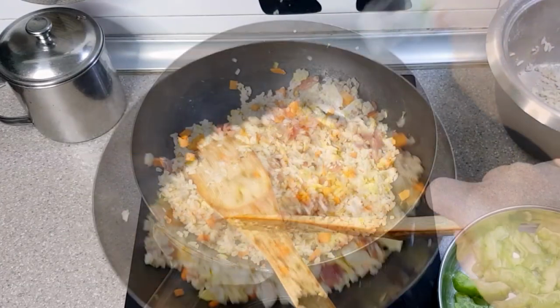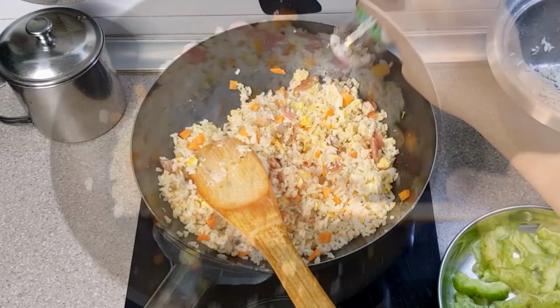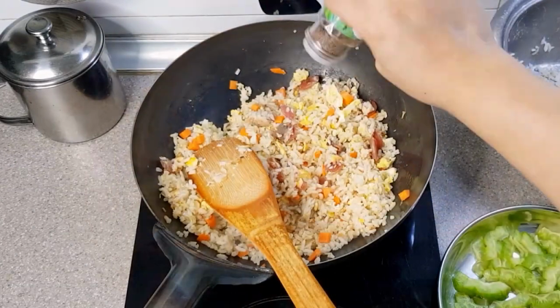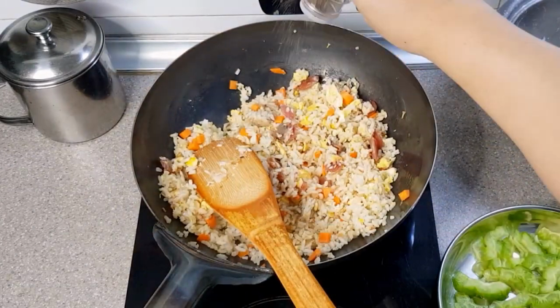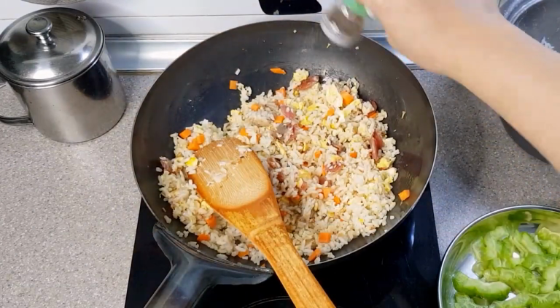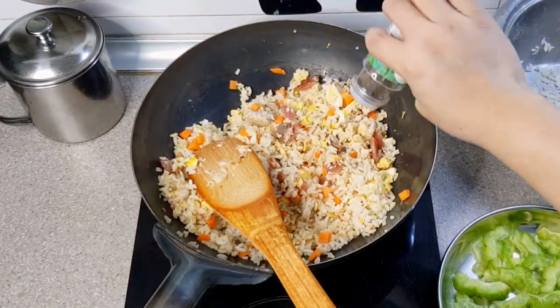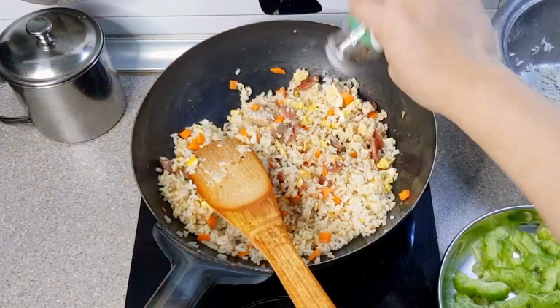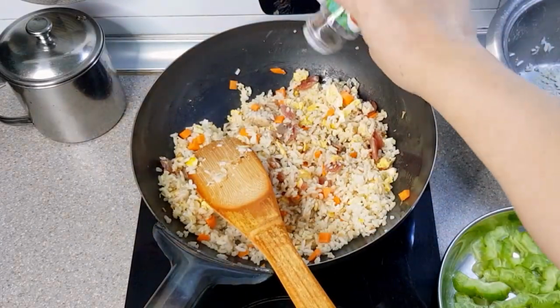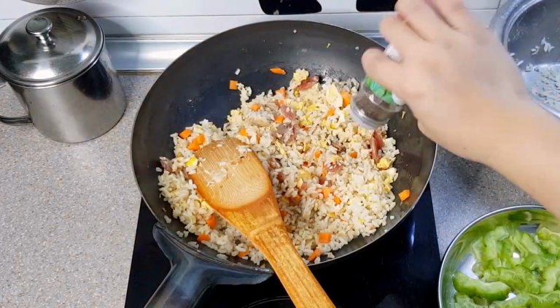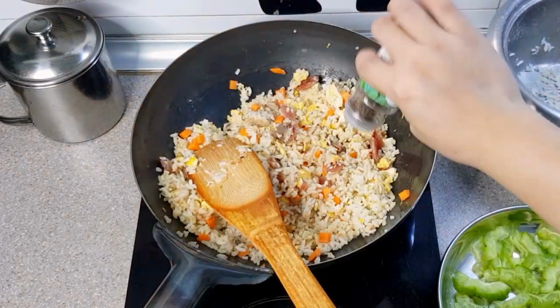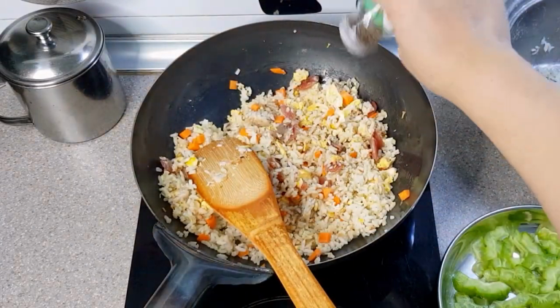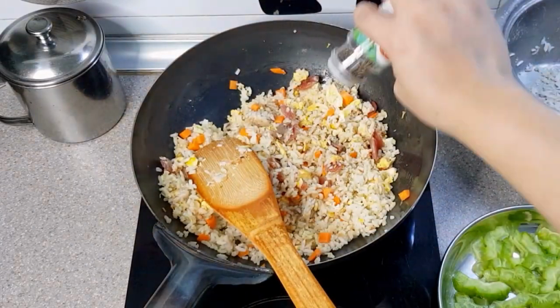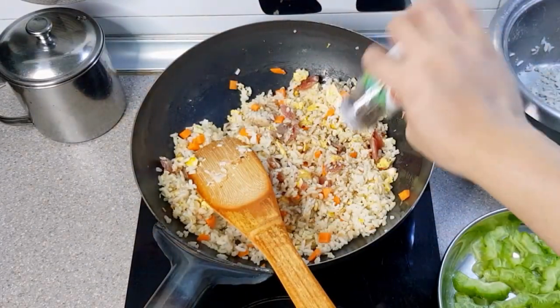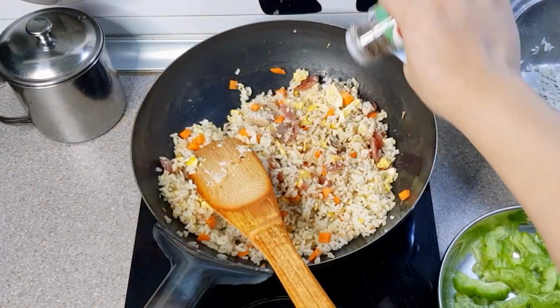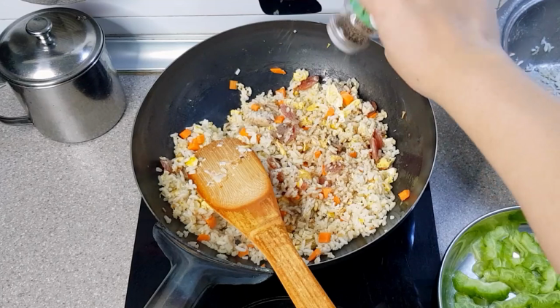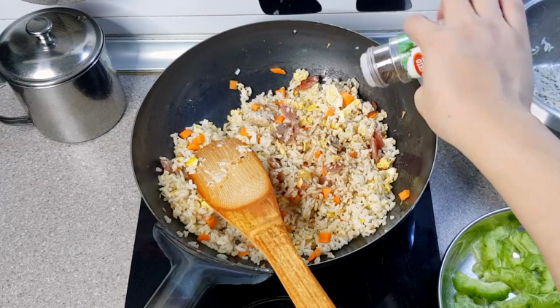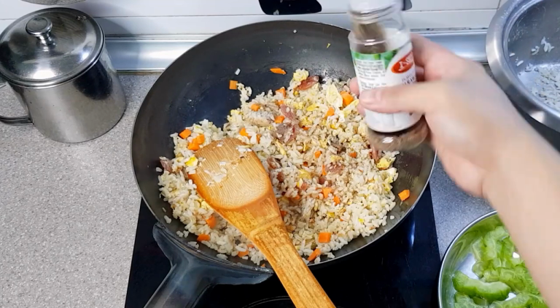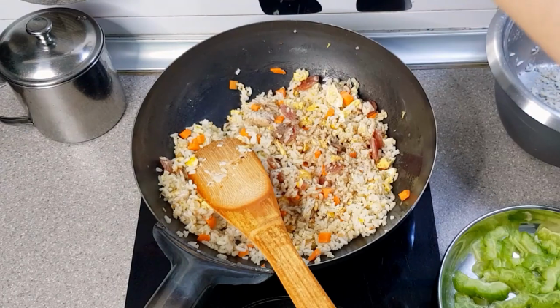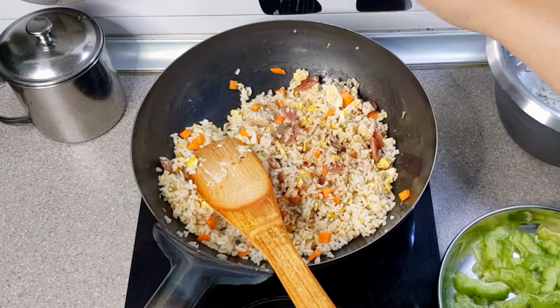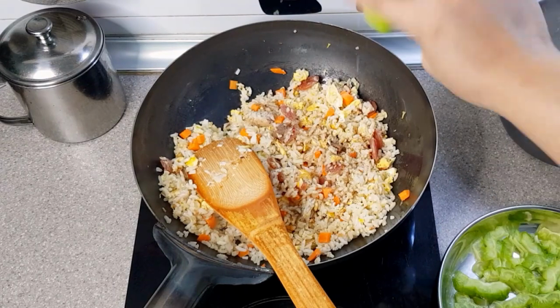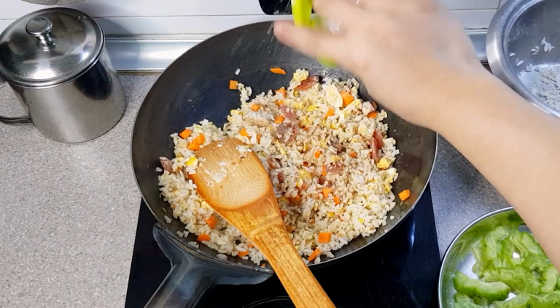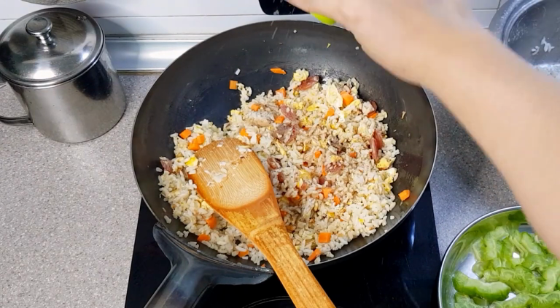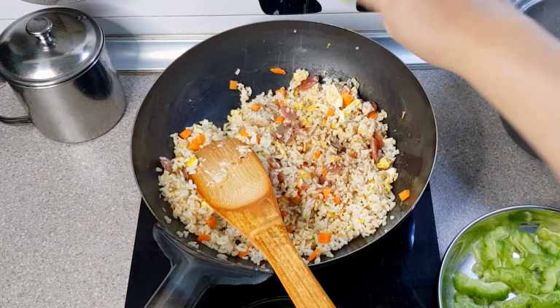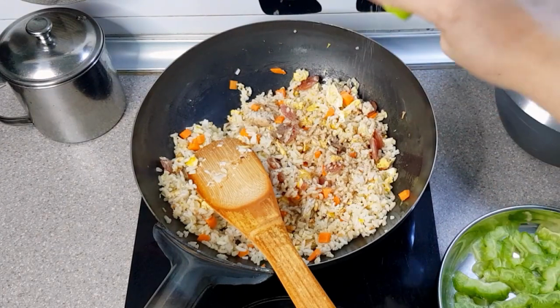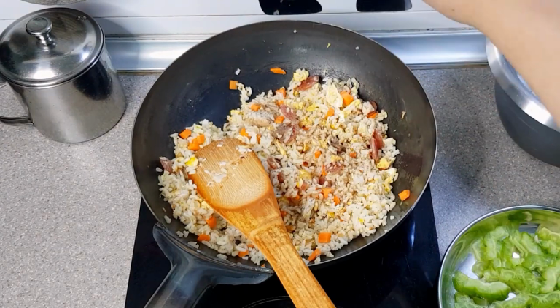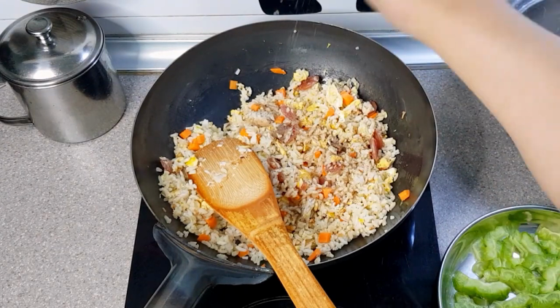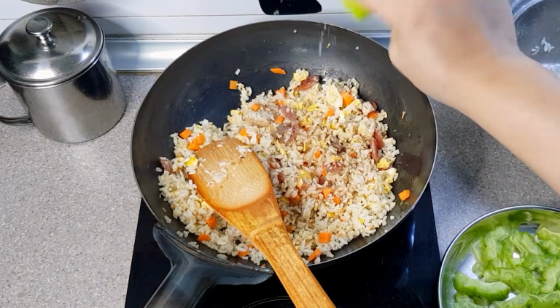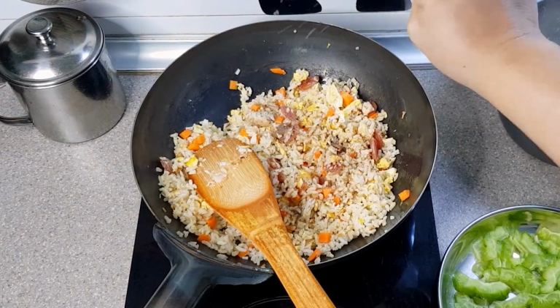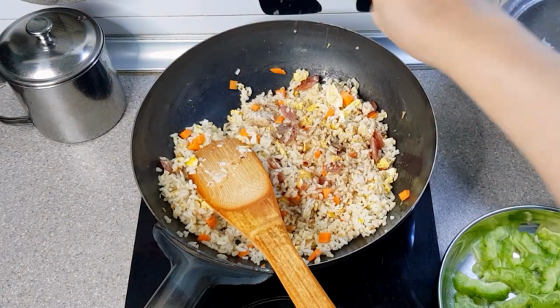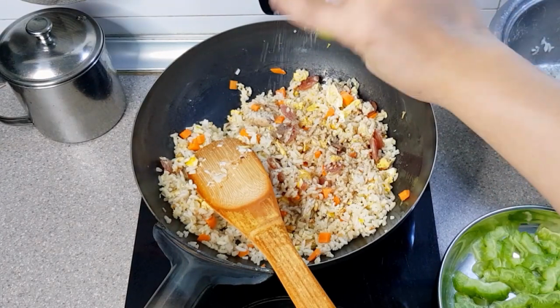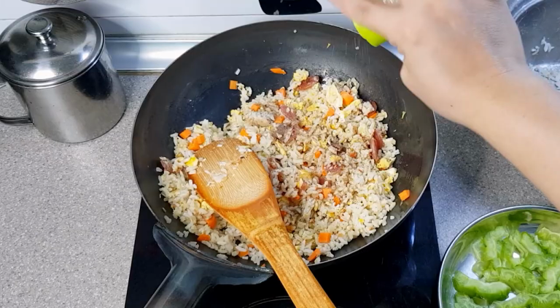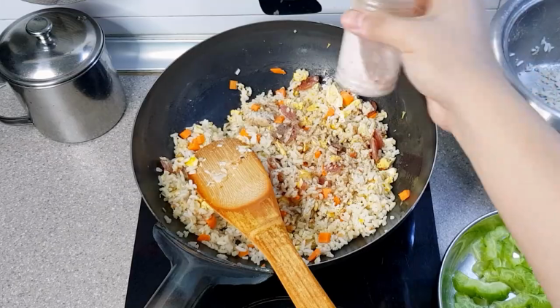Let's enhance the dish's flavor by adding salt and flavored pepper. And when I said flavored, I meant the one that Uncle Roger would no doubt choose over Uncle Helen. Okay fine, it's MSG.